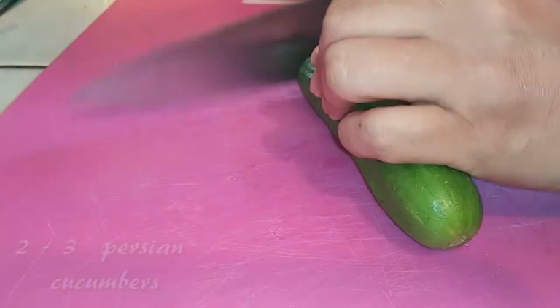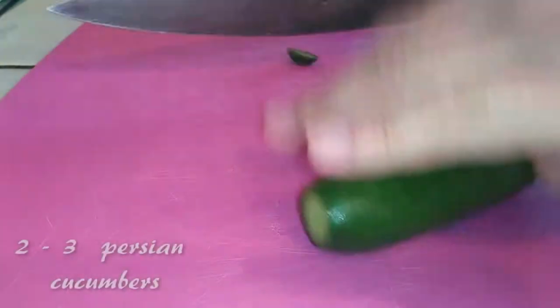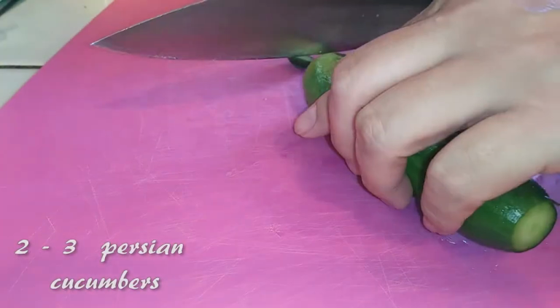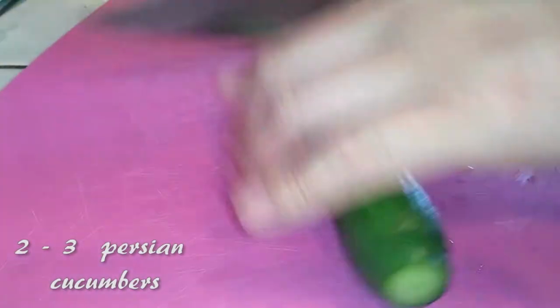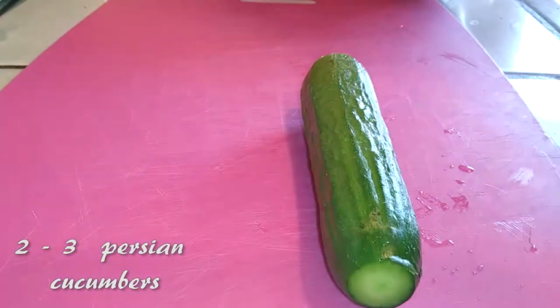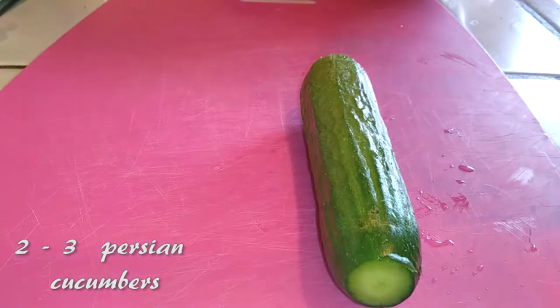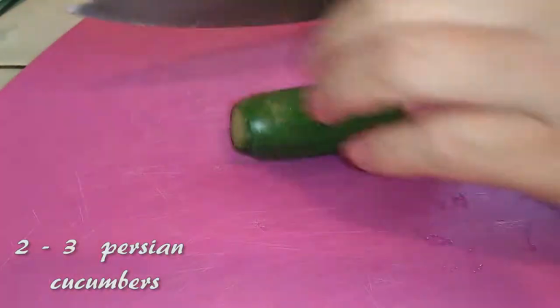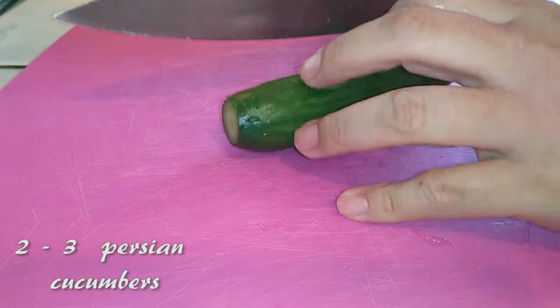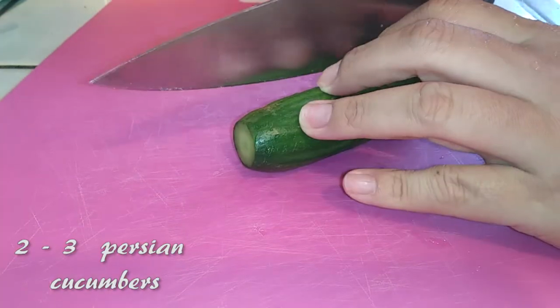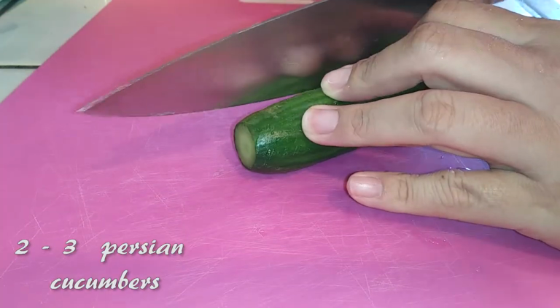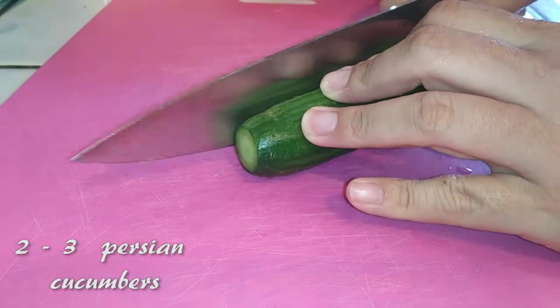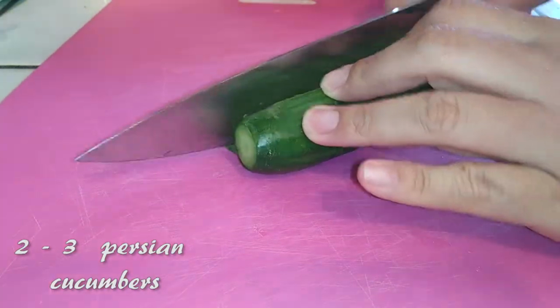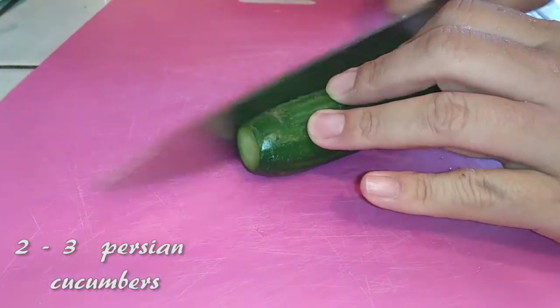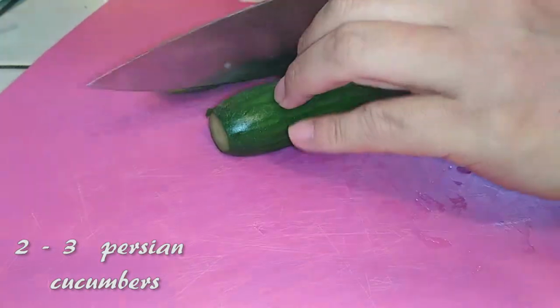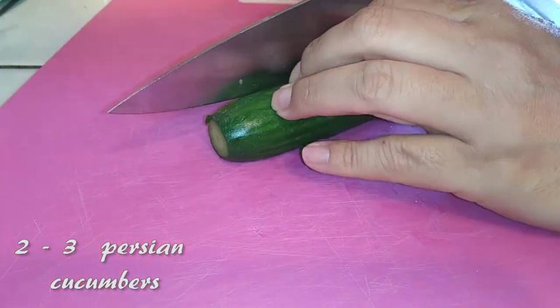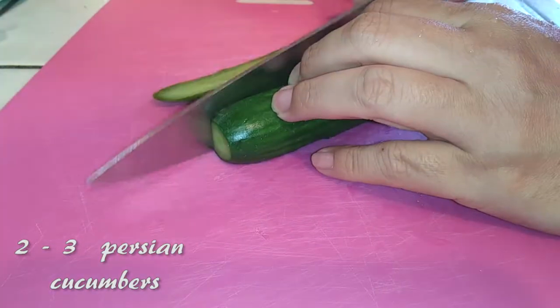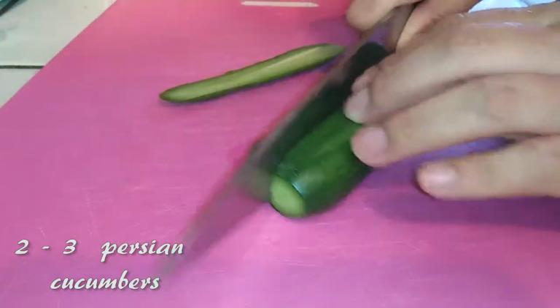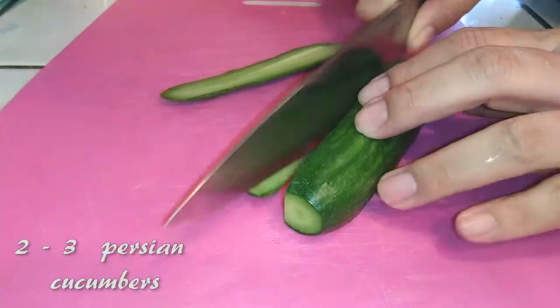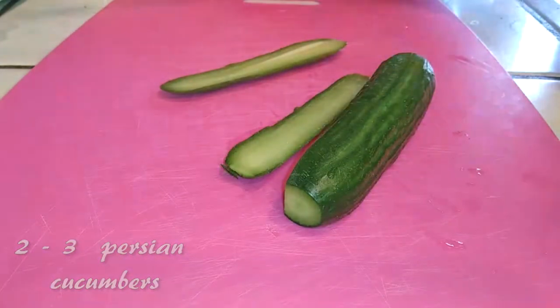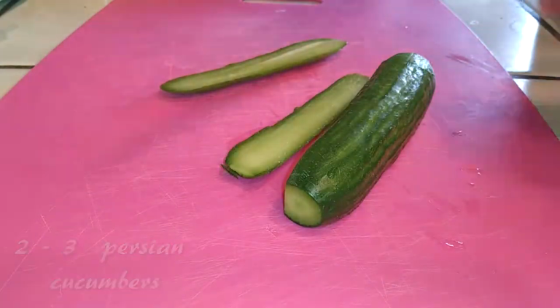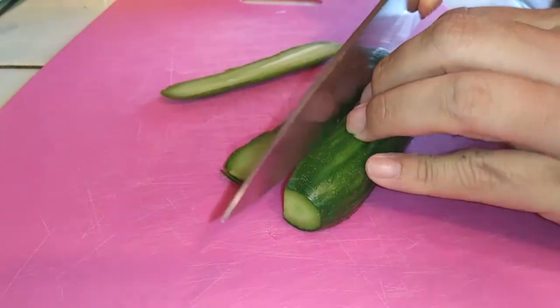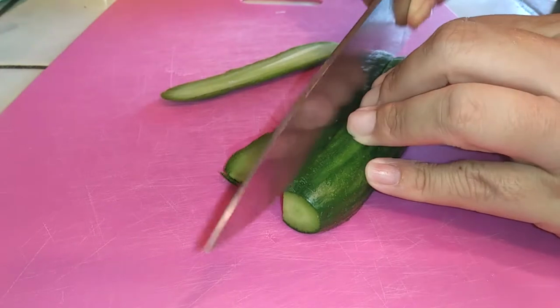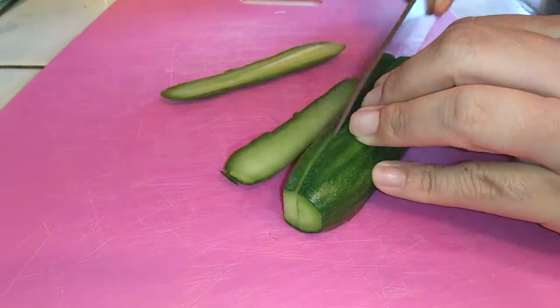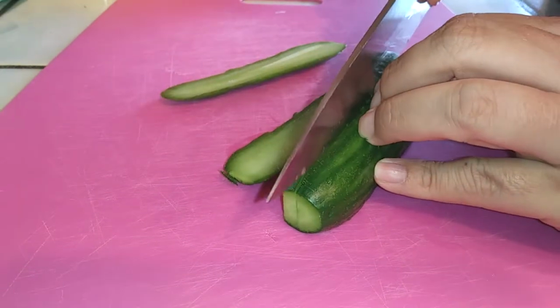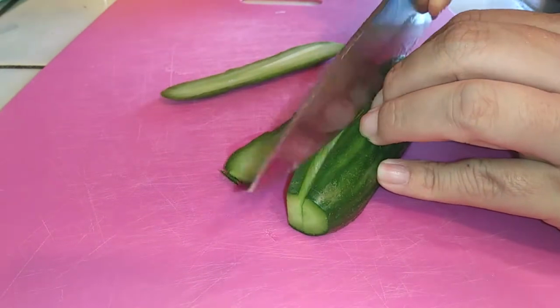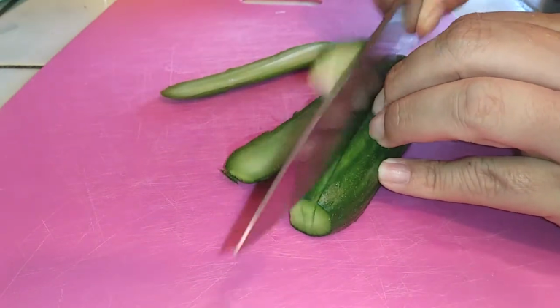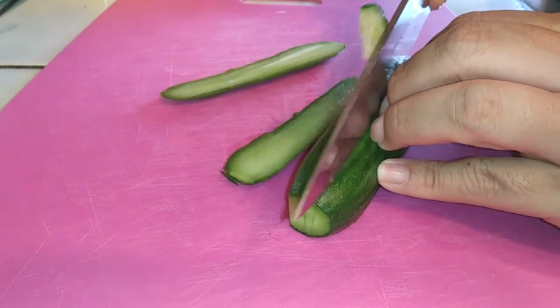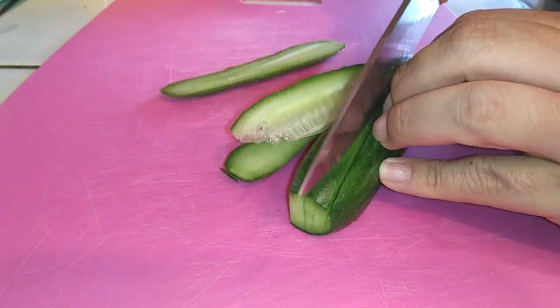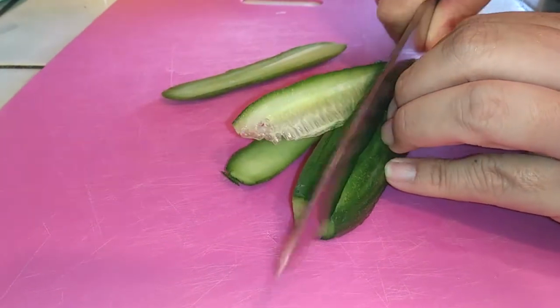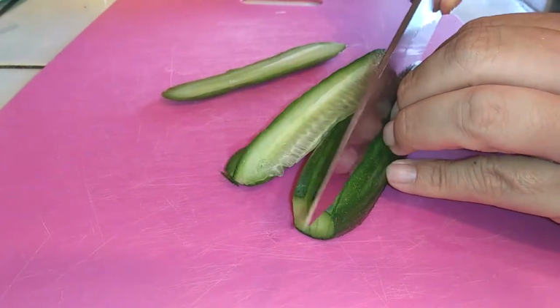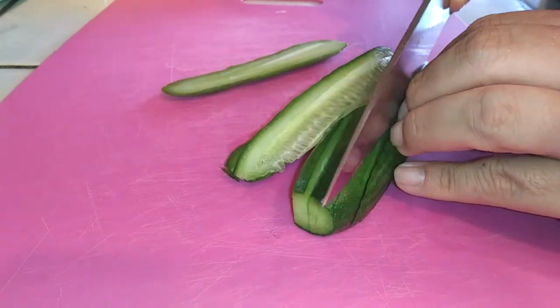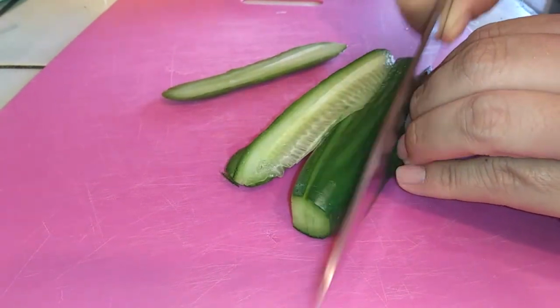I'm going to slice up into matchstick thin pieces some Persian cucumbers. You can use regular cucumbers if you'd like, but this is just for garnishing at the end. This is optional, but pretty is nice.